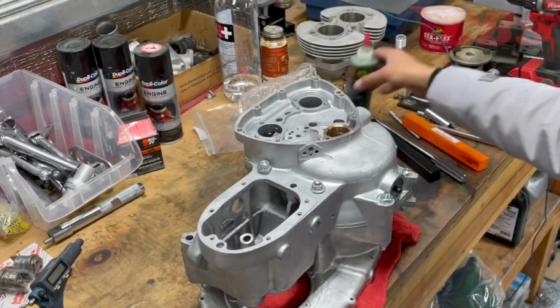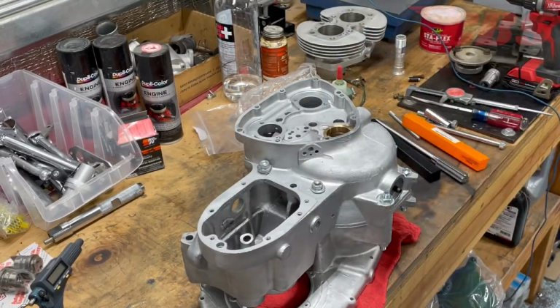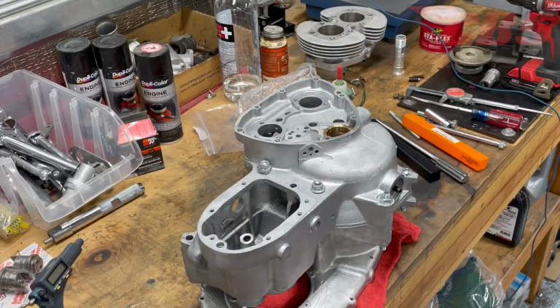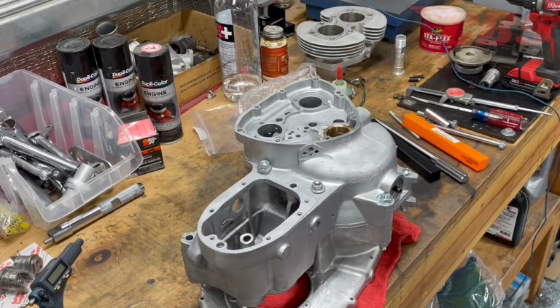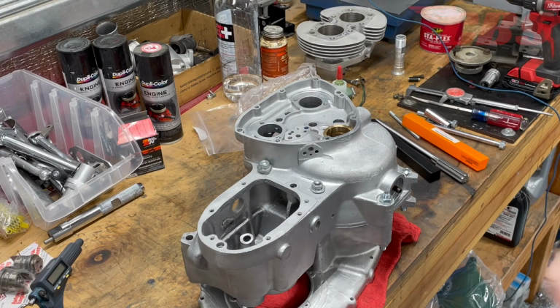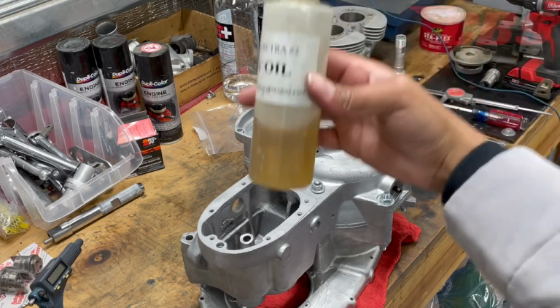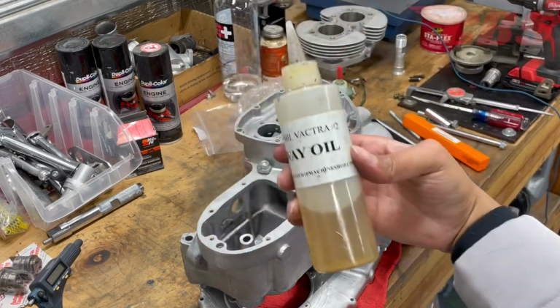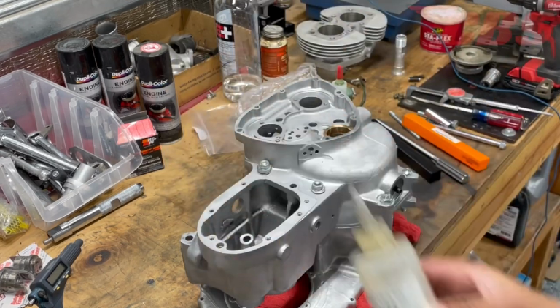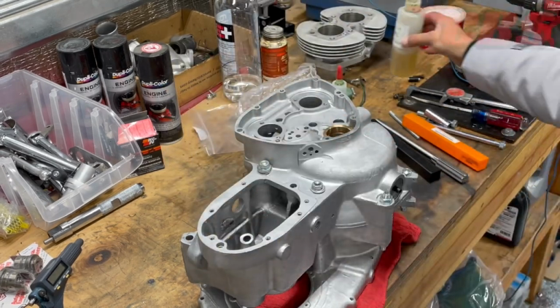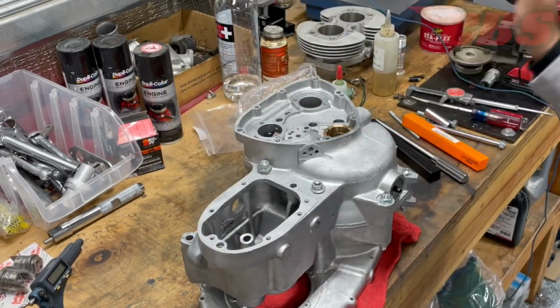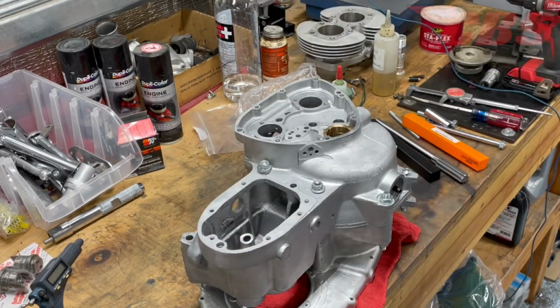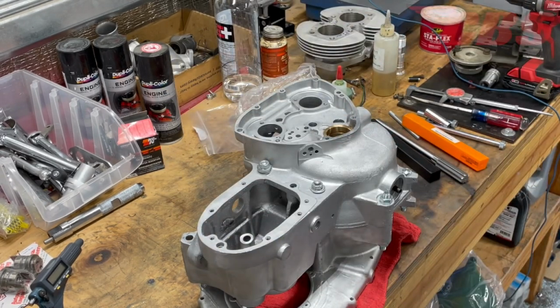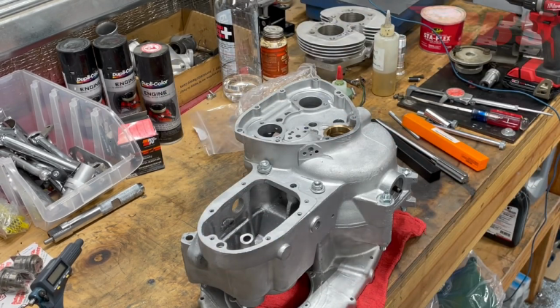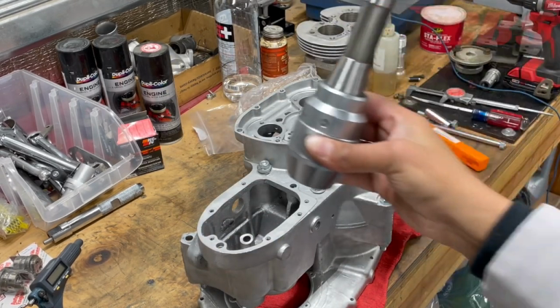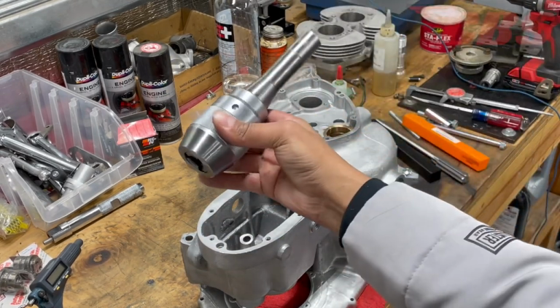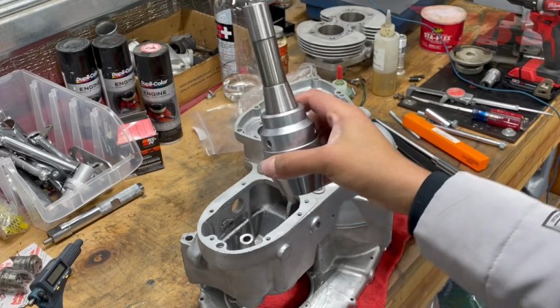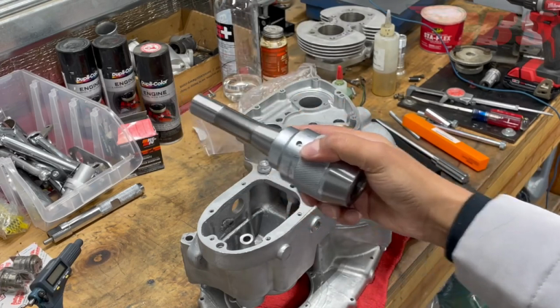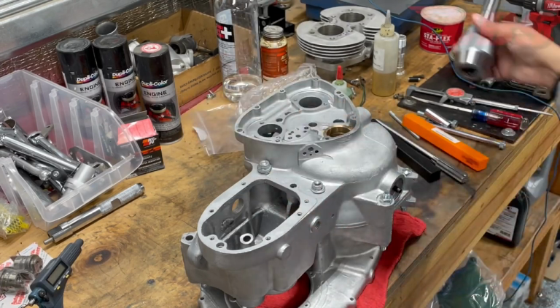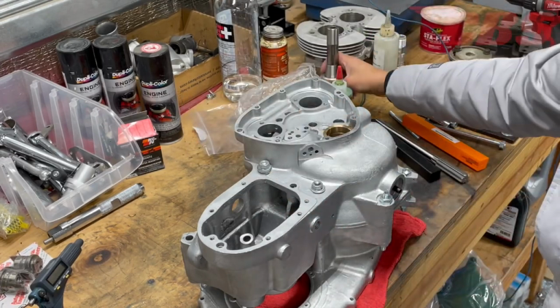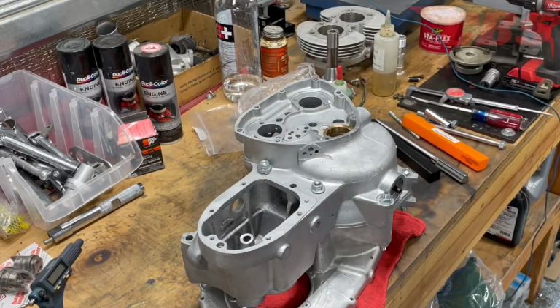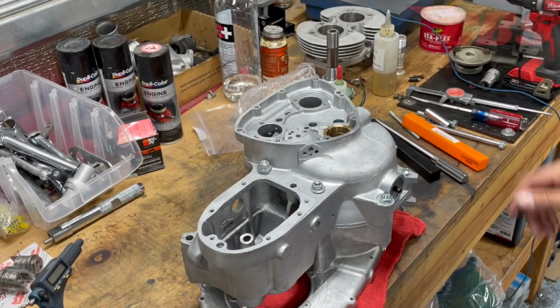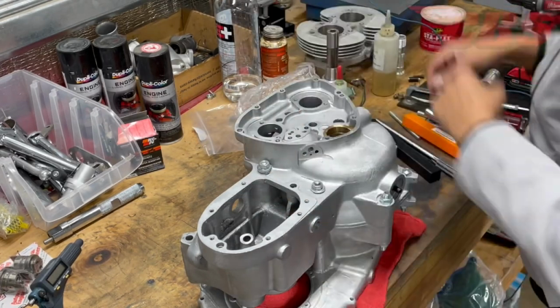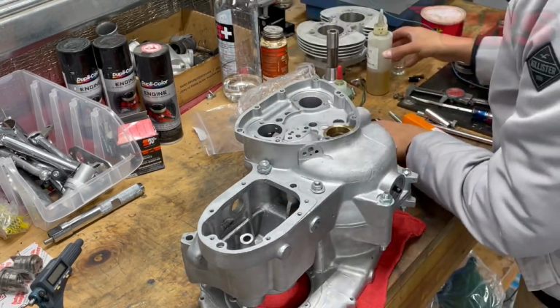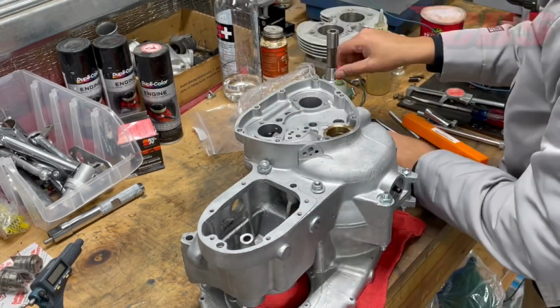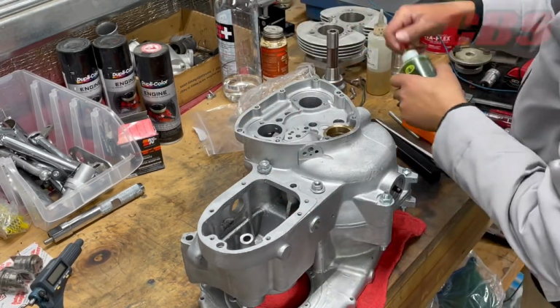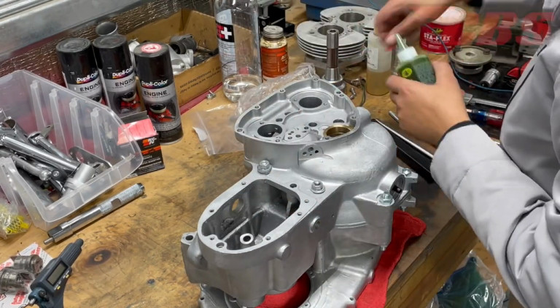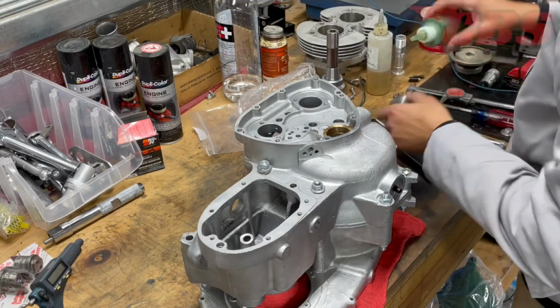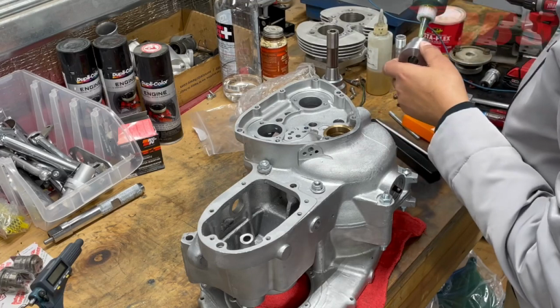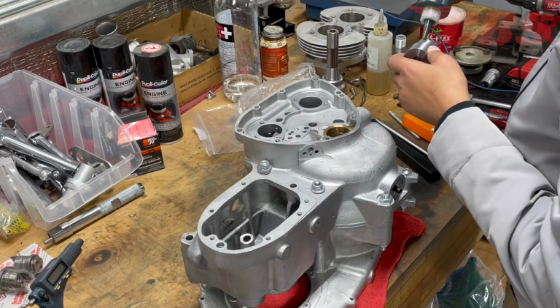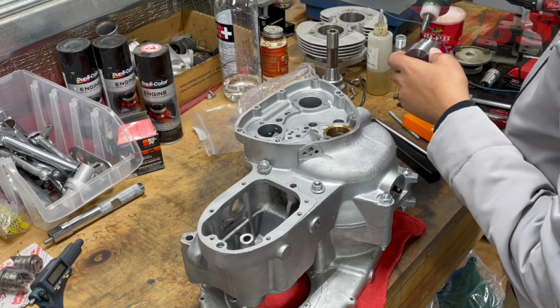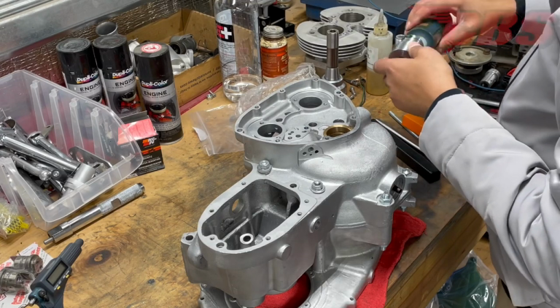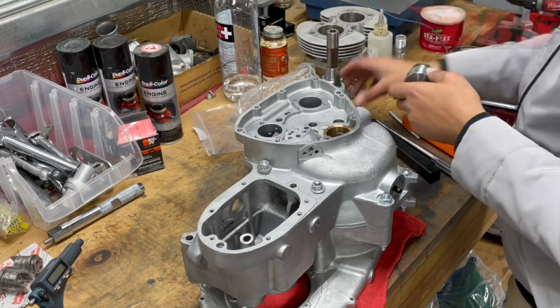Let's get our supplies ready. We have some assembly lube, lubricating cutting oil, and our chuck. This chuck I use on the milling machine to drive and turn the reamer. Depending on how much material you need to remove, you might be able to do it by hand; if not, you'll need something like a chuck to rotate the reamer consistently.